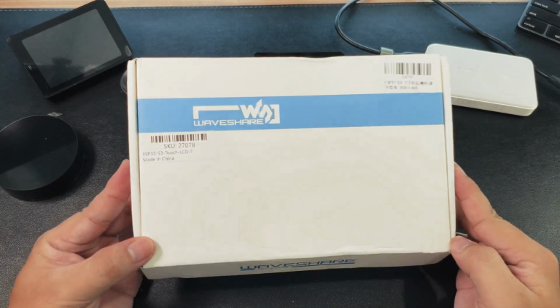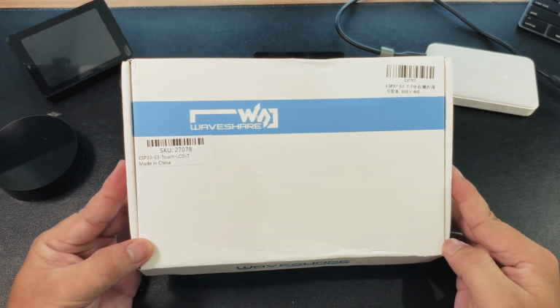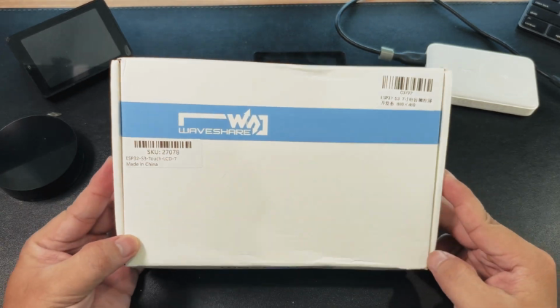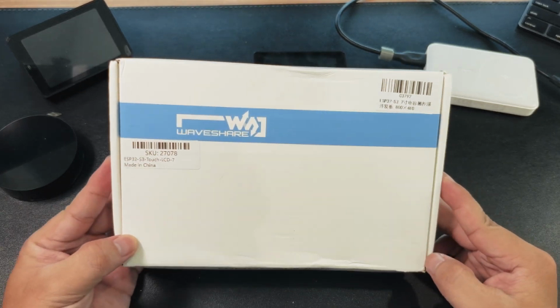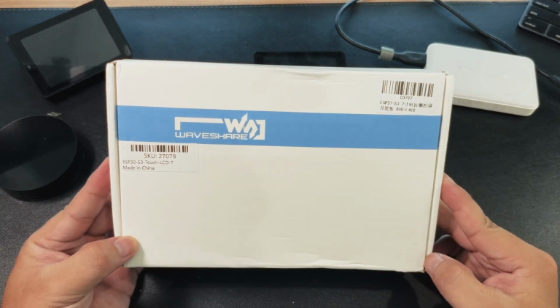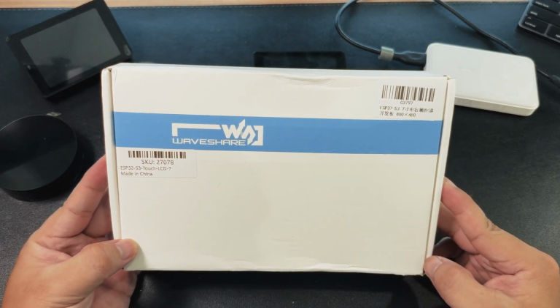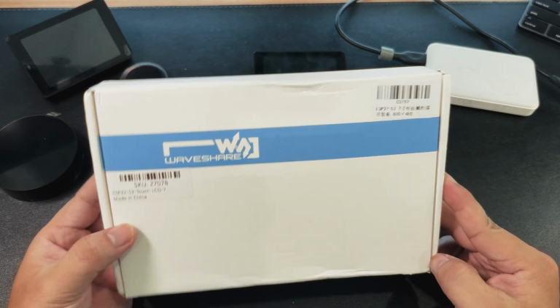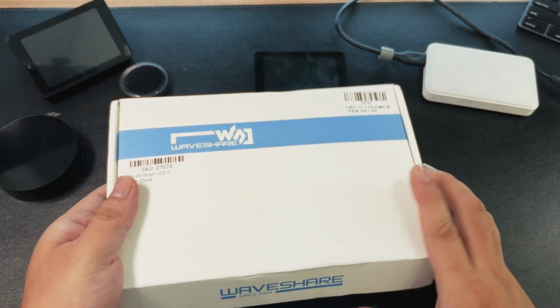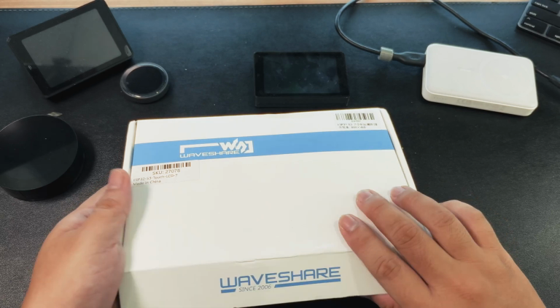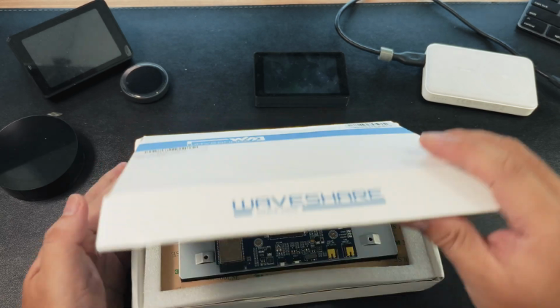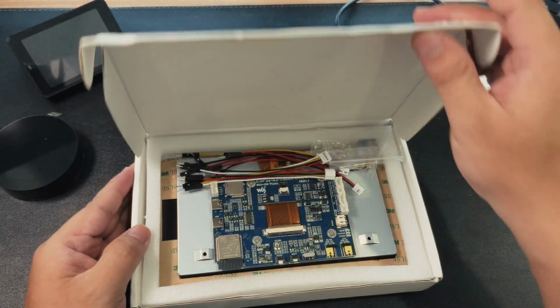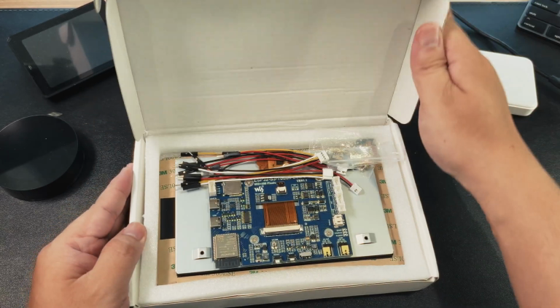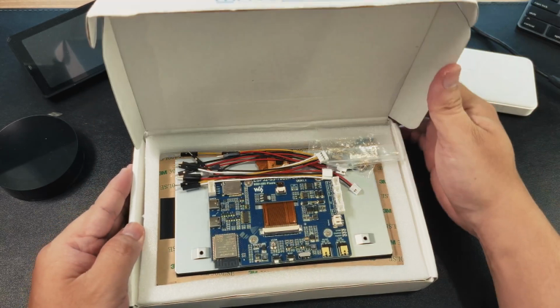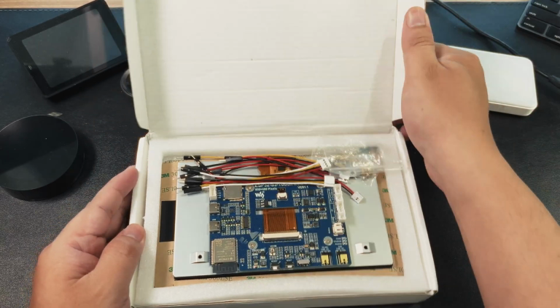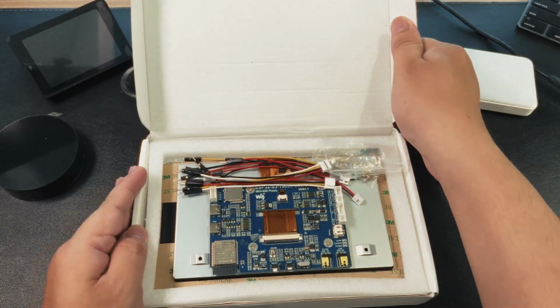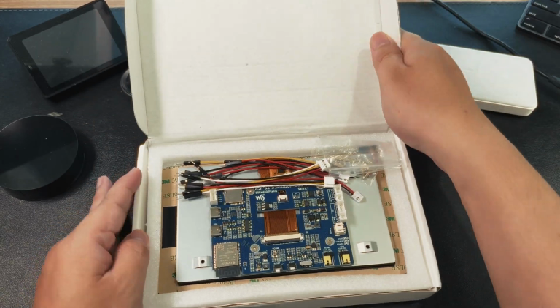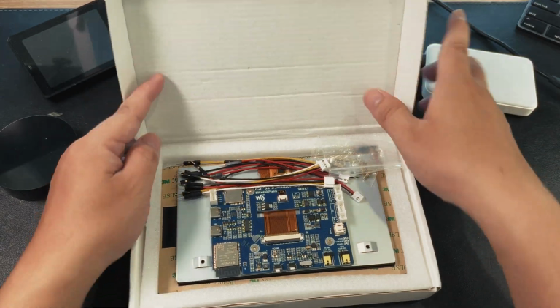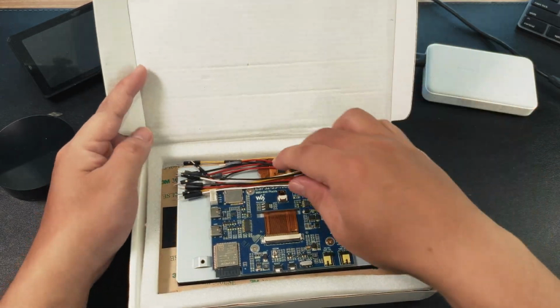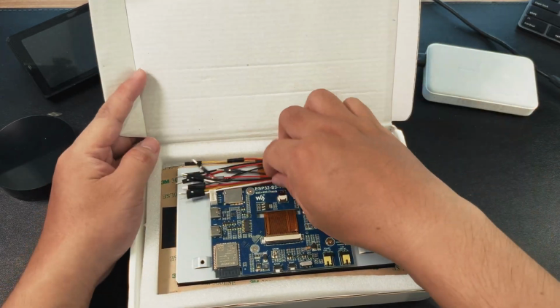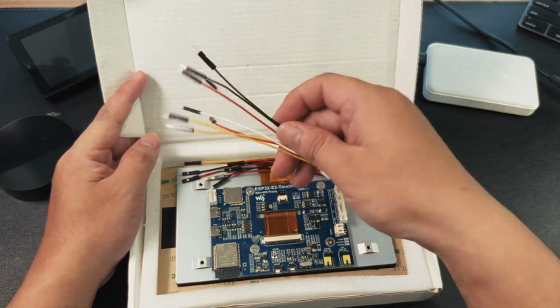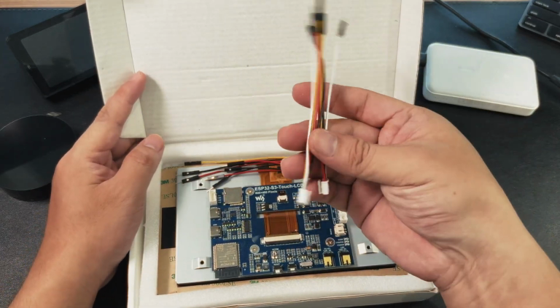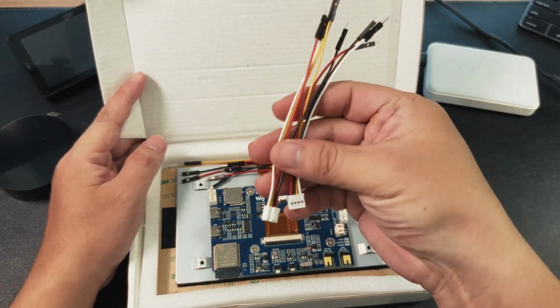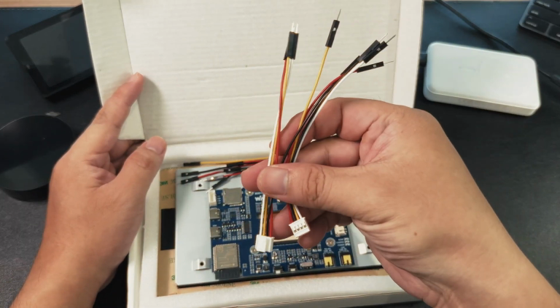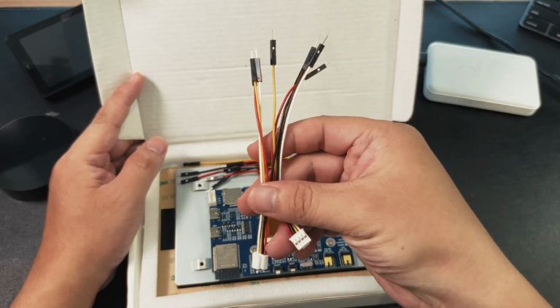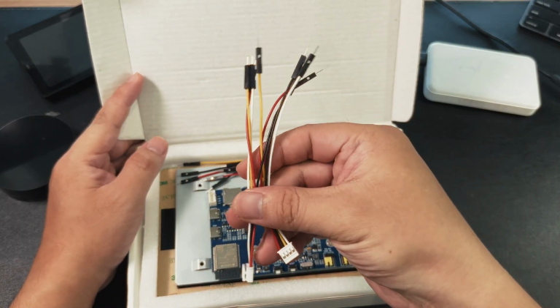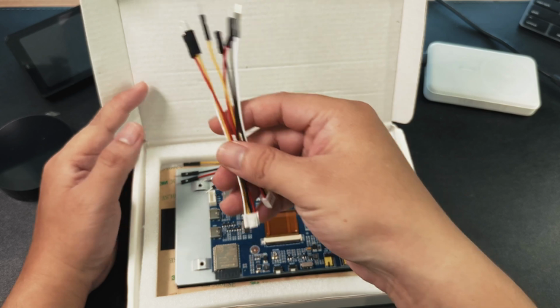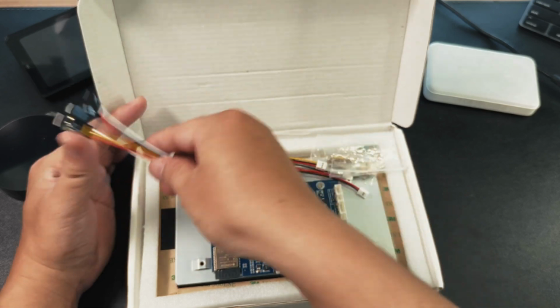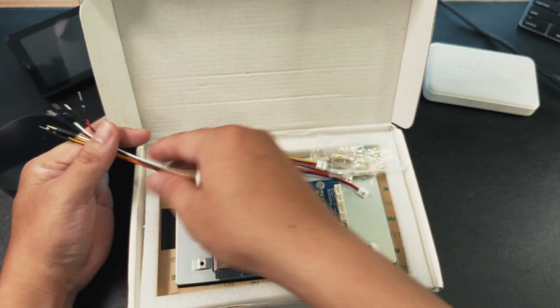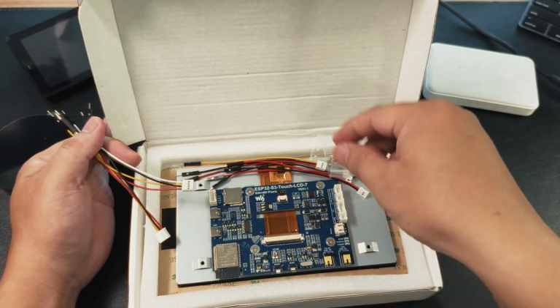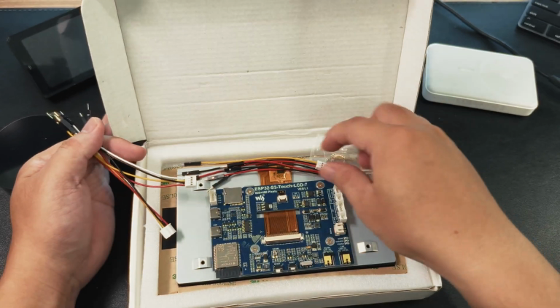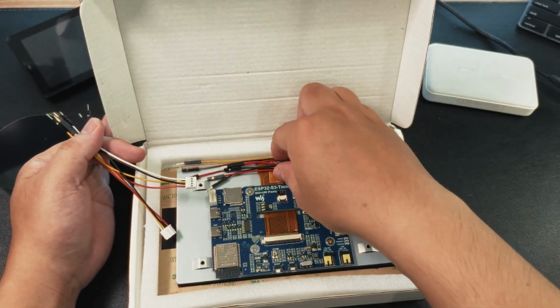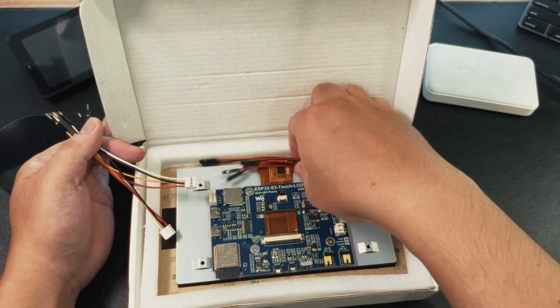Welcome to the unboxing of the Waveshare ESP32 S3 Touch LCD 7 inches. Let's dive into the features of this powerful microcontroller development board.